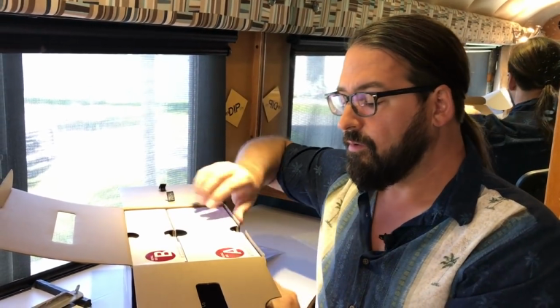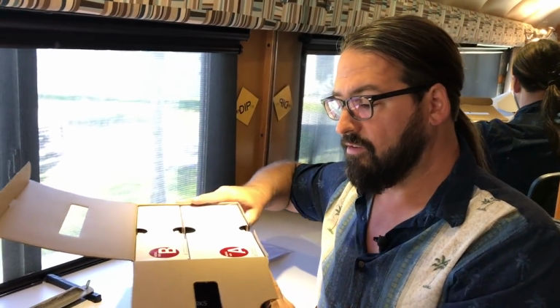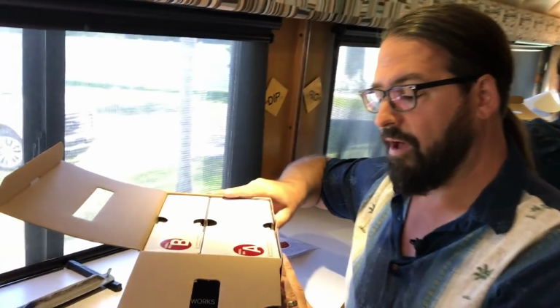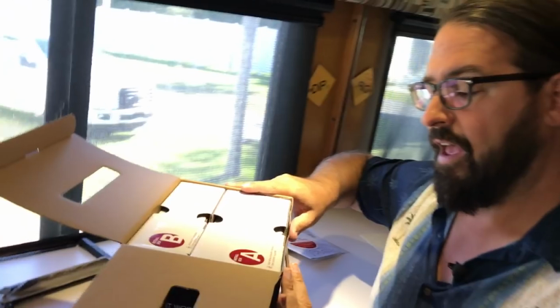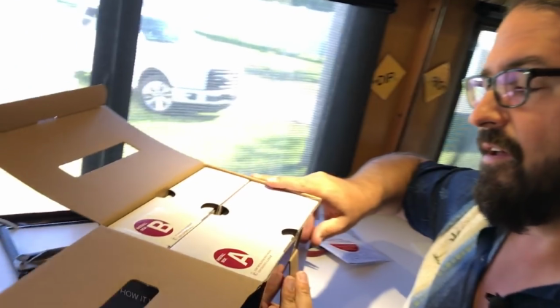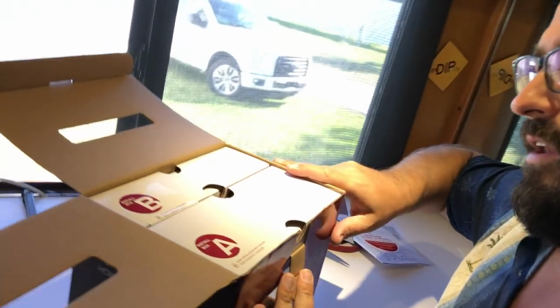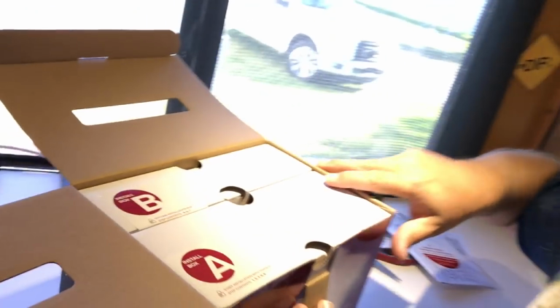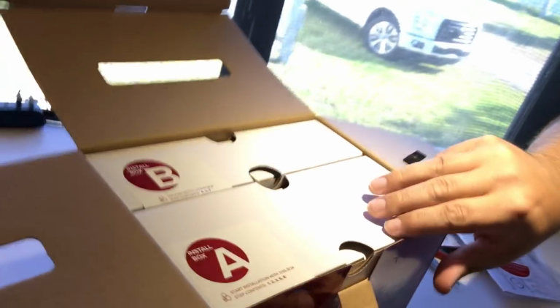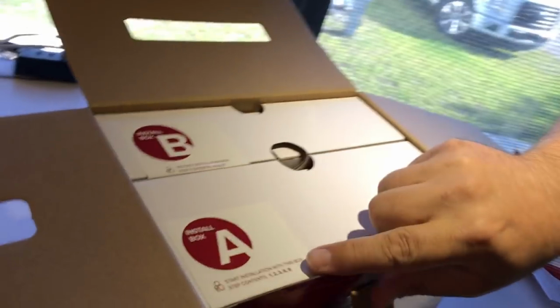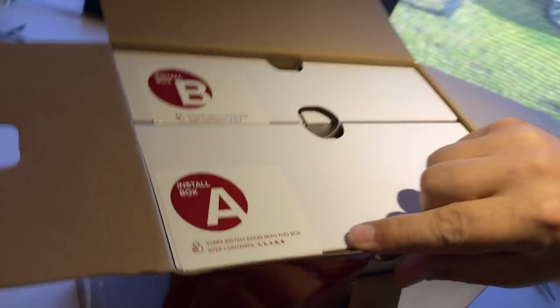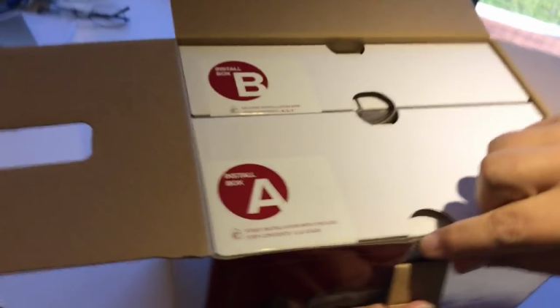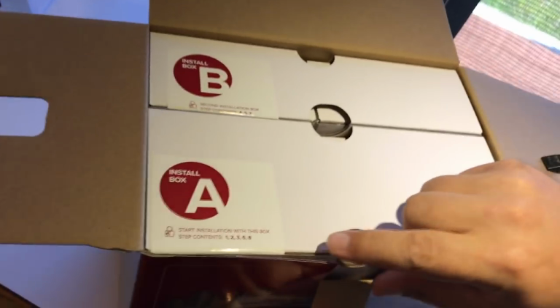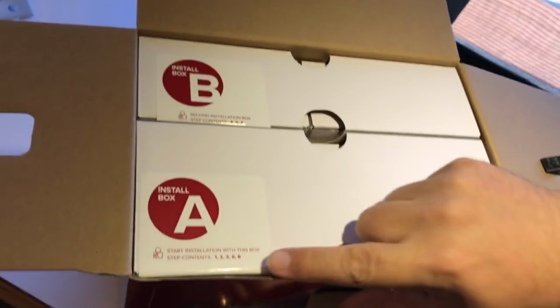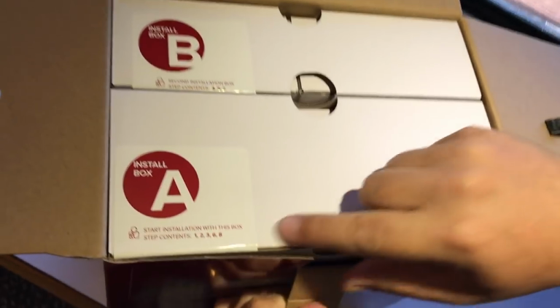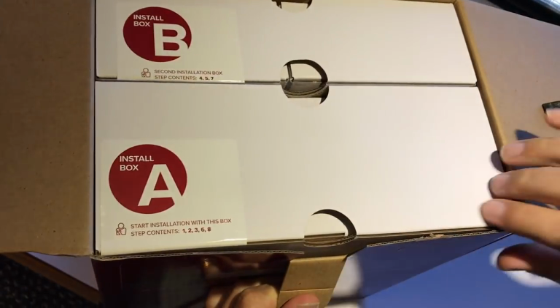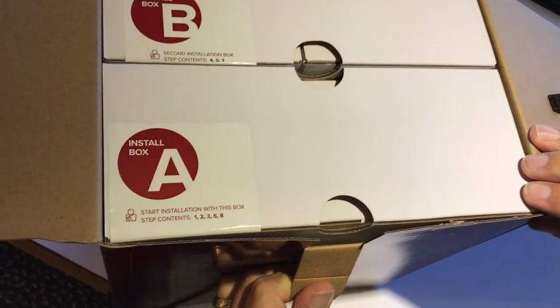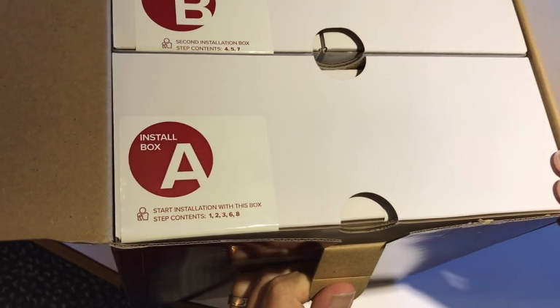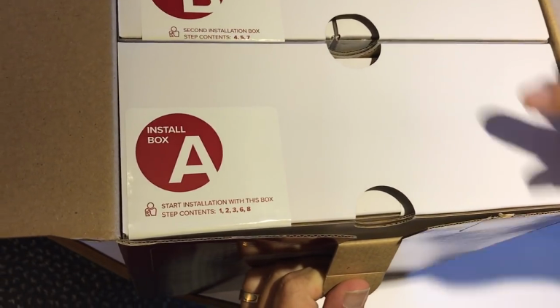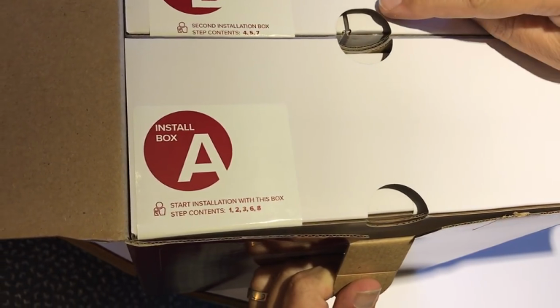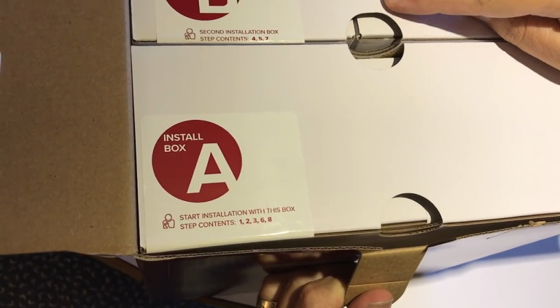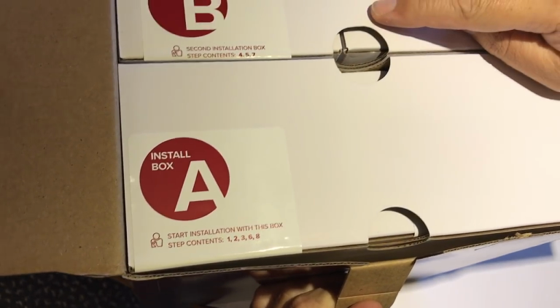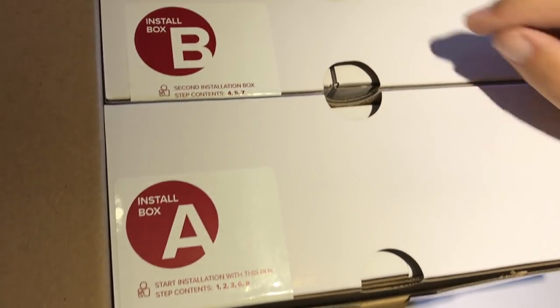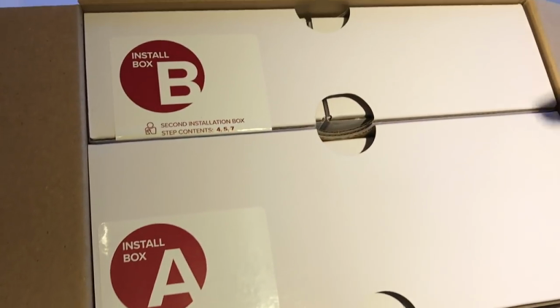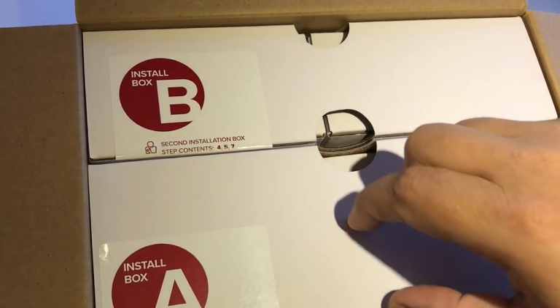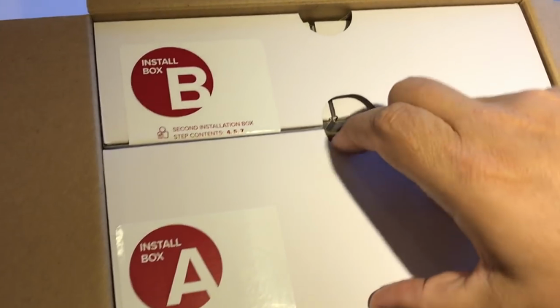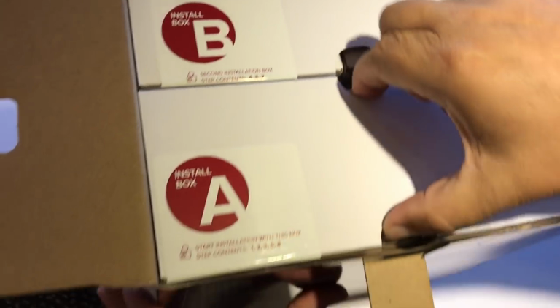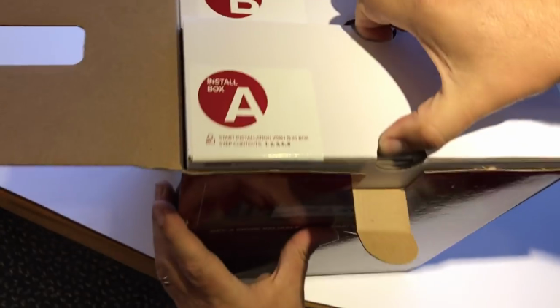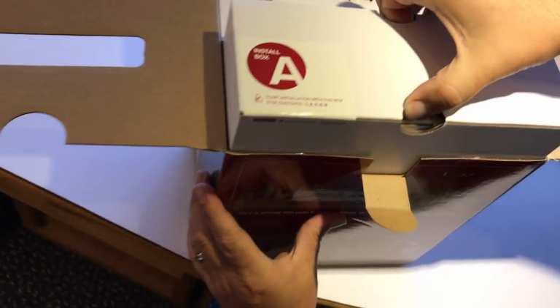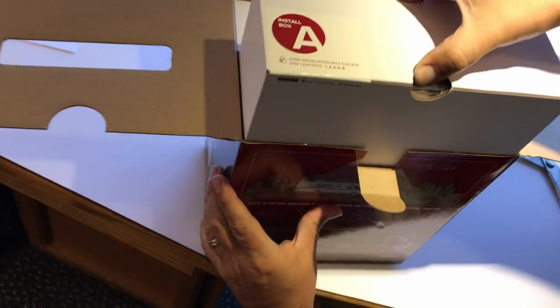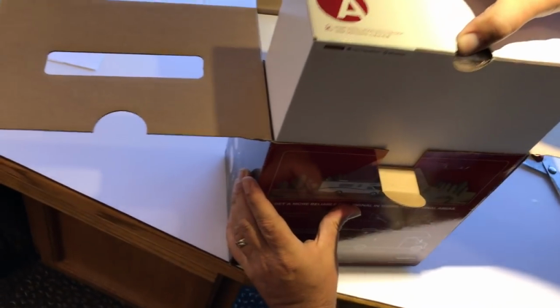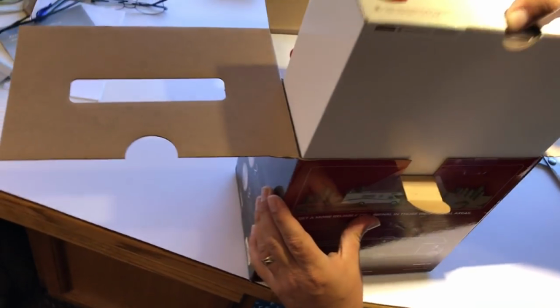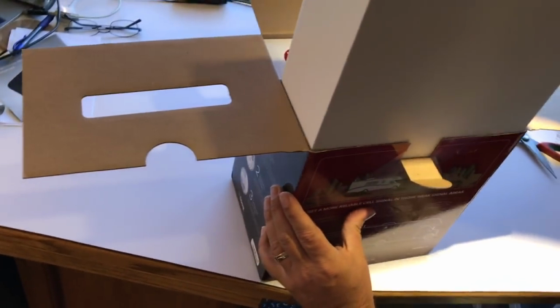There's install box A and install box B. Start installation with box A for steps 1, 2, 3, 6, and 8, and then steps 4, 5, and 7 from box B. It looks like they've done a lot to simplify putting all the pieces together for an RVer.